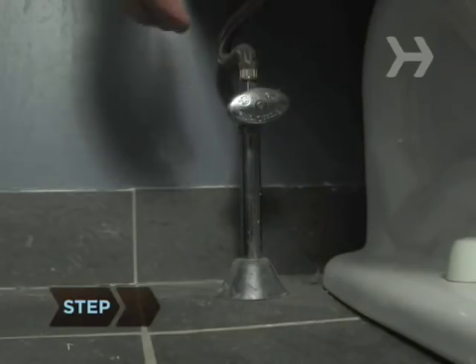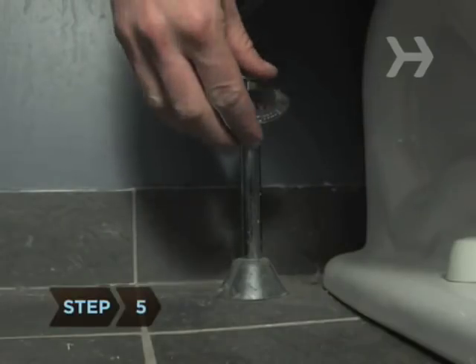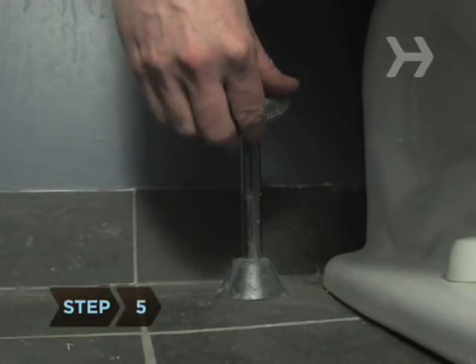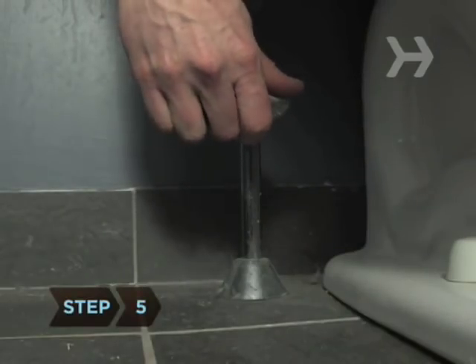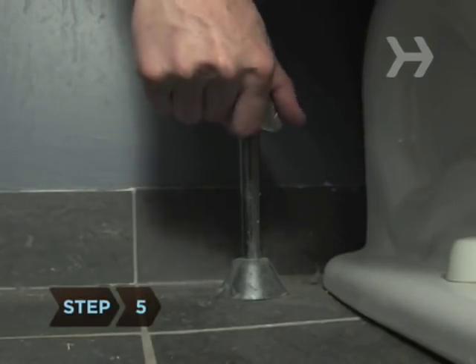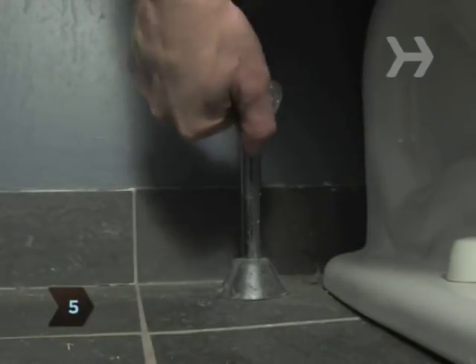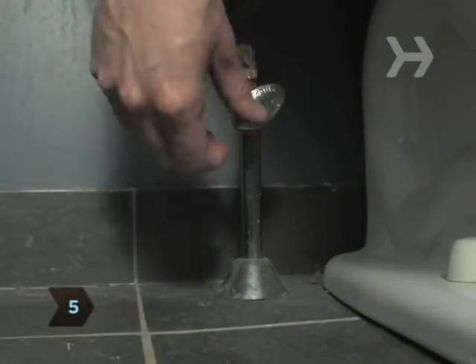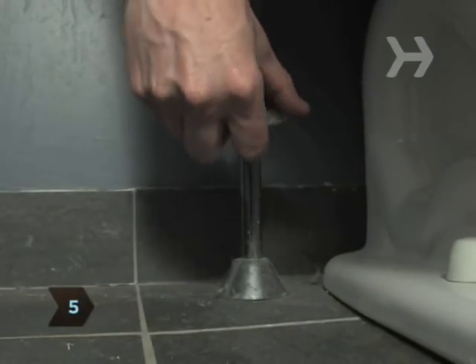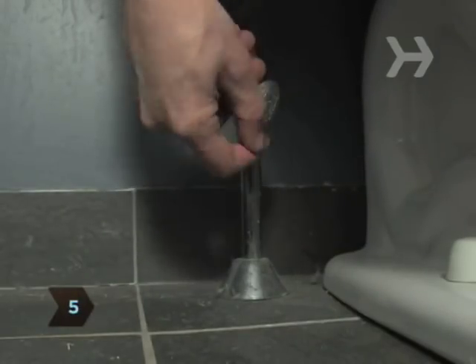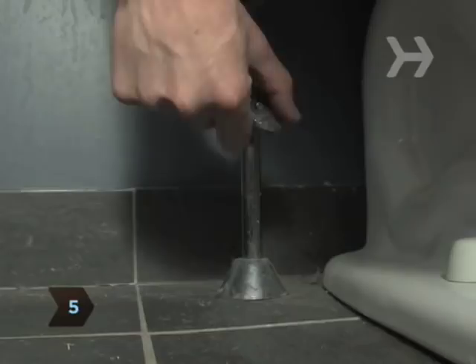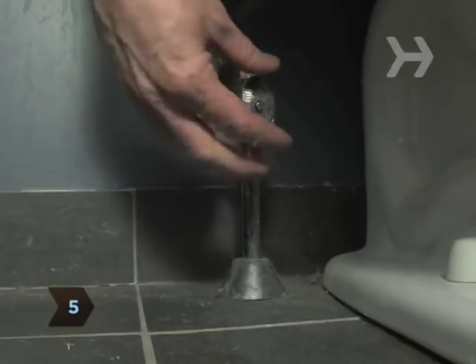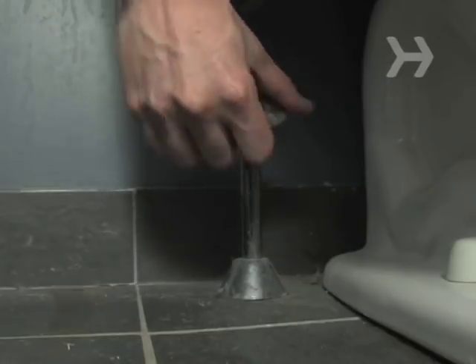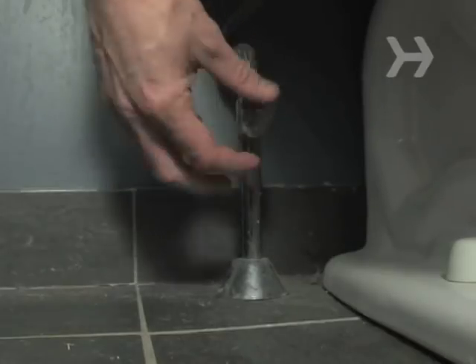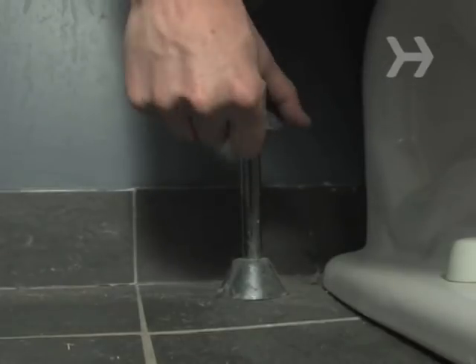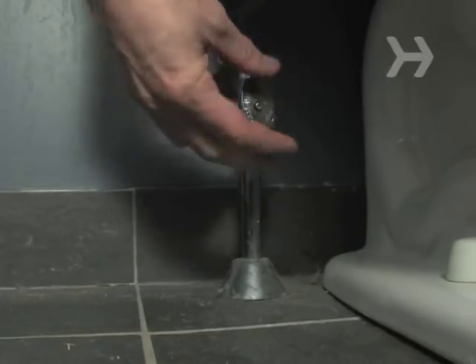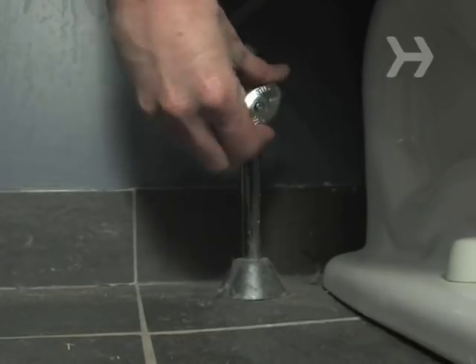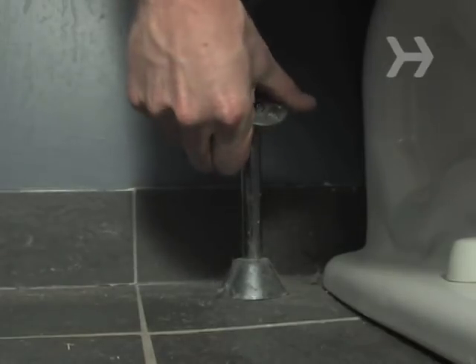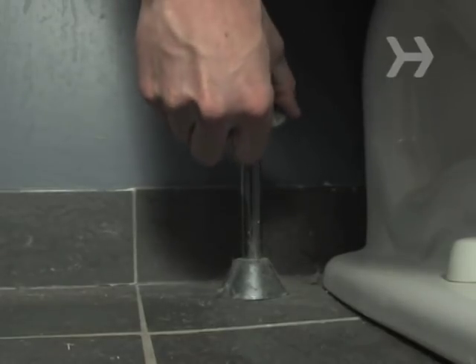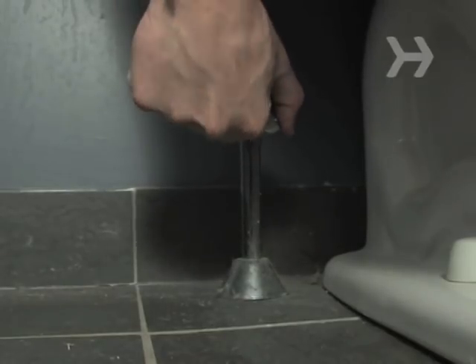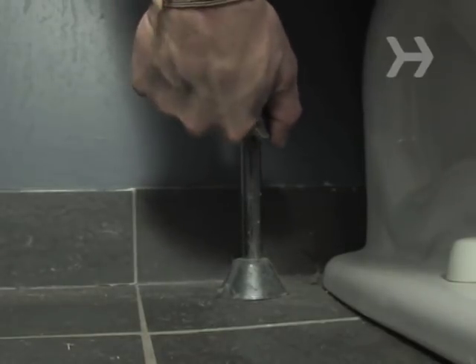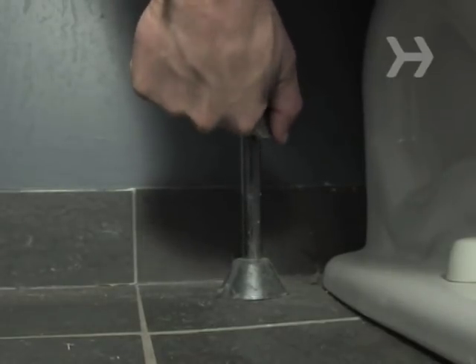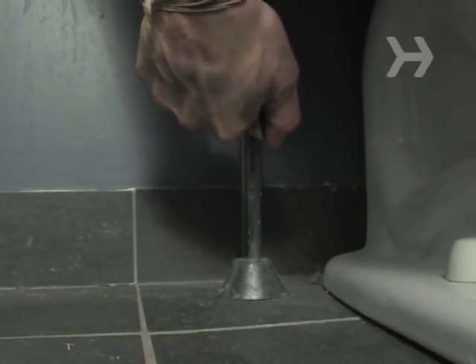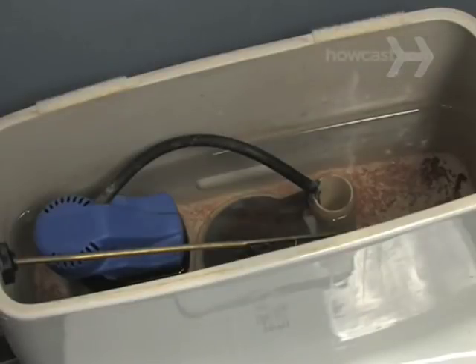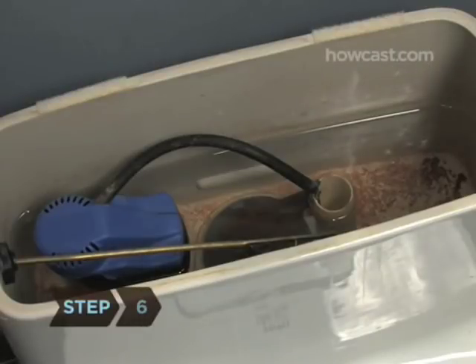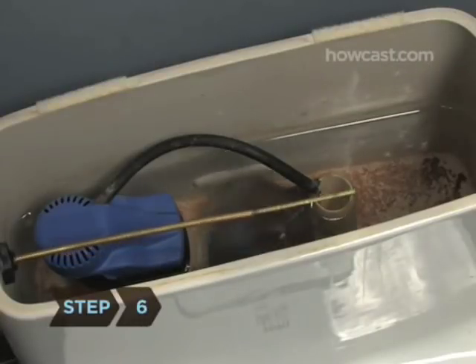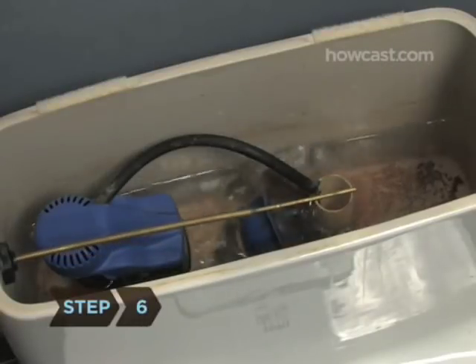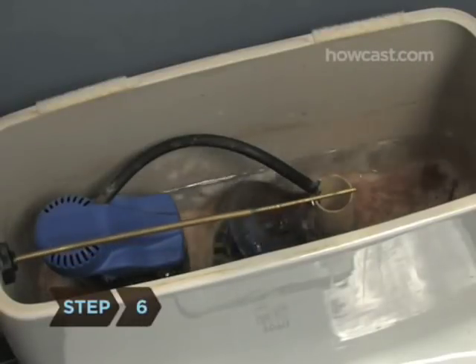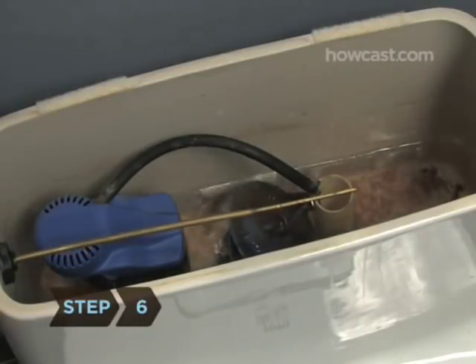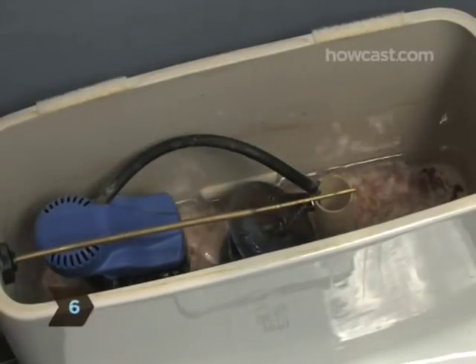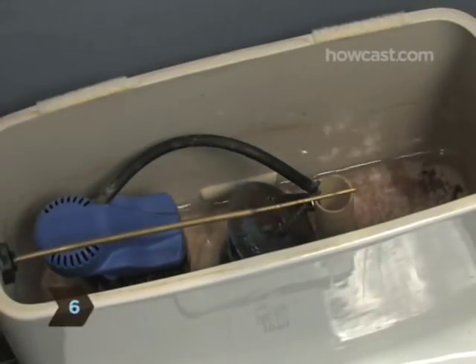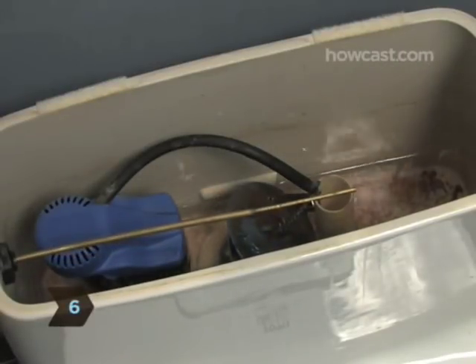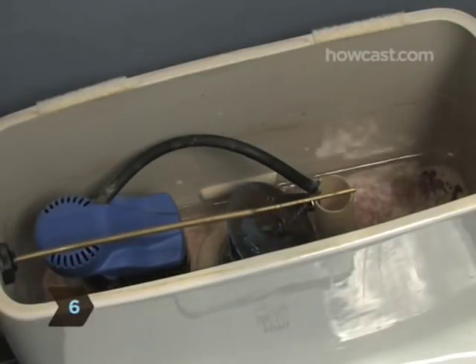Step 5: Turn off the water supply to your toilet tank. The valve should be under or behind the toilet on the pipe that attaches it to the floor or wall. Step 6: Flush the toilet again, which will empty the tank.